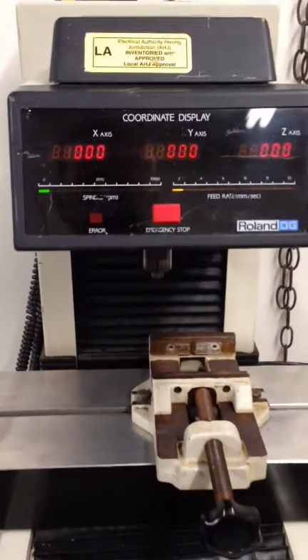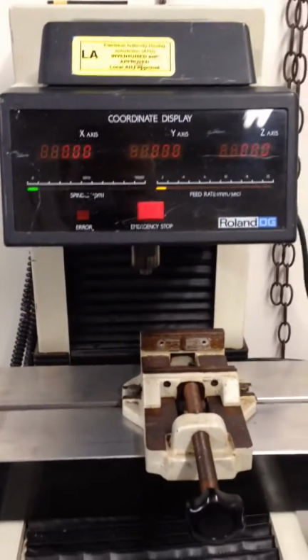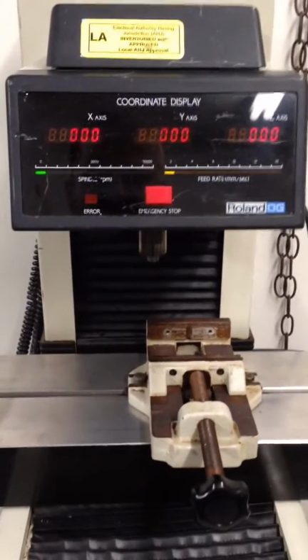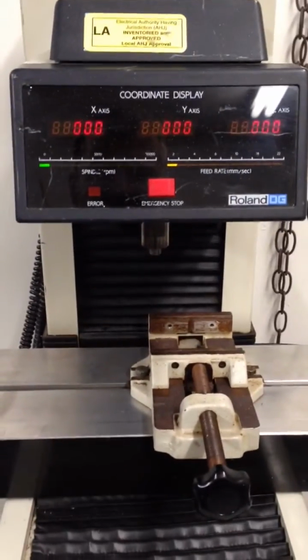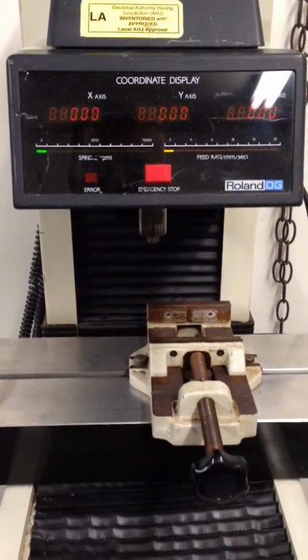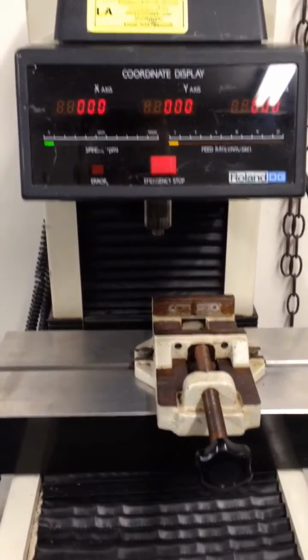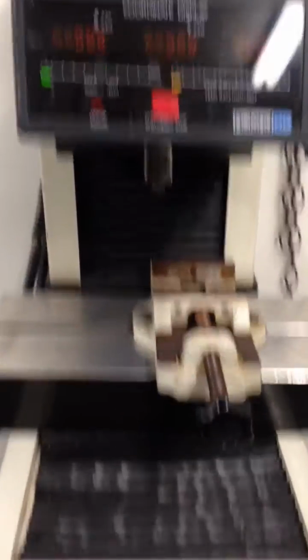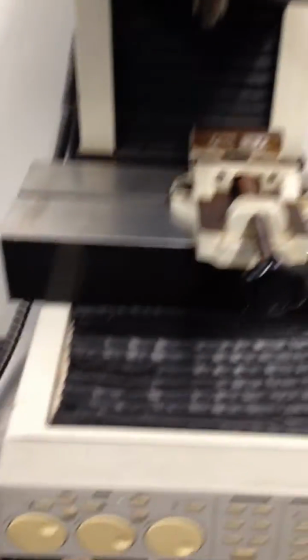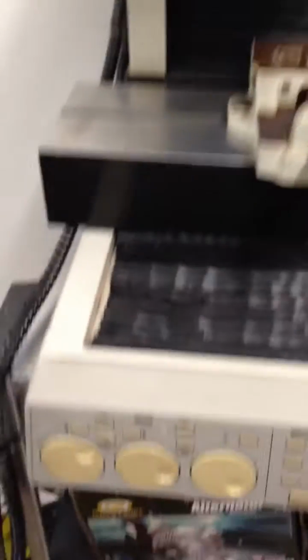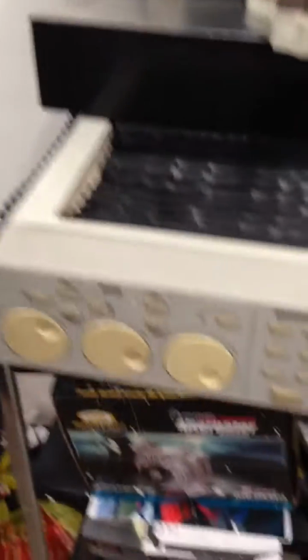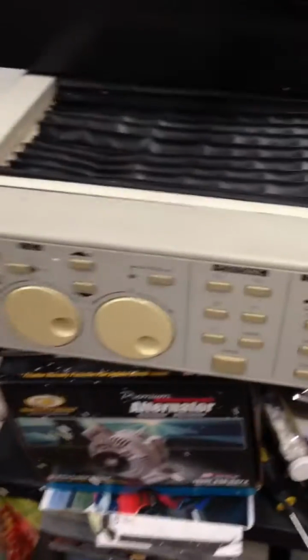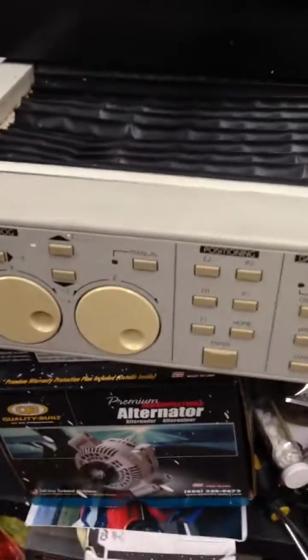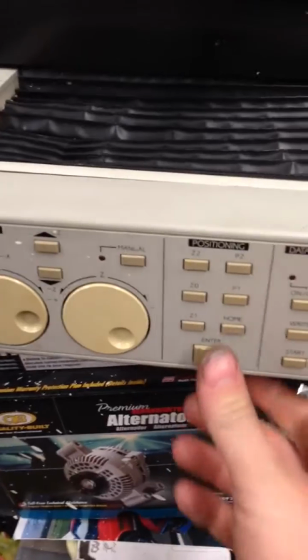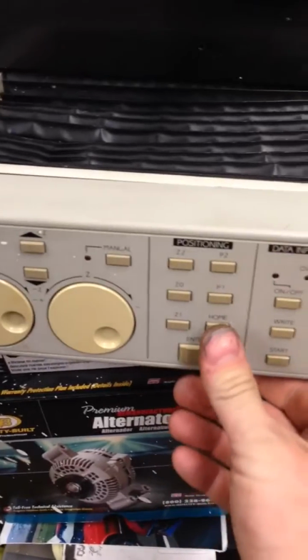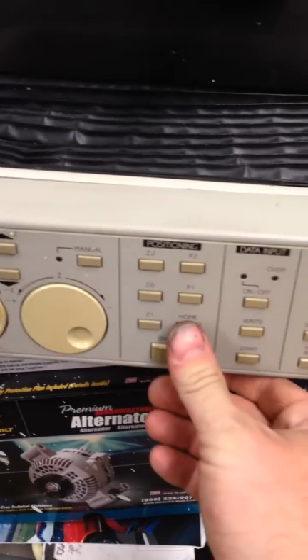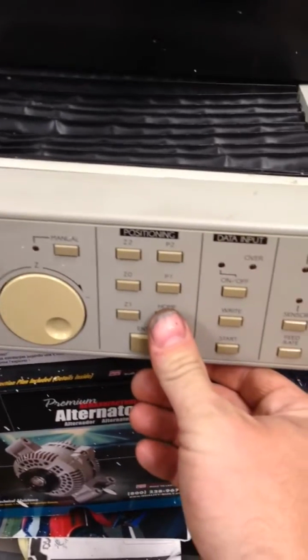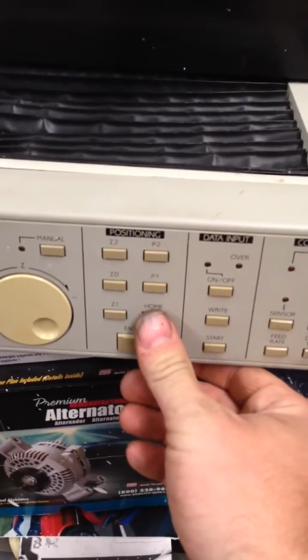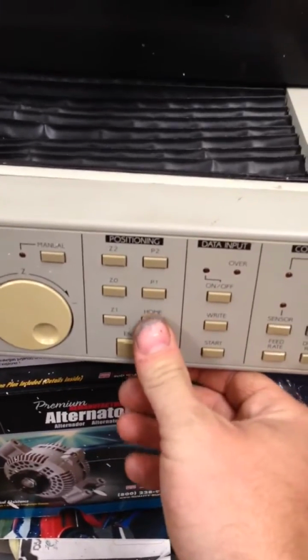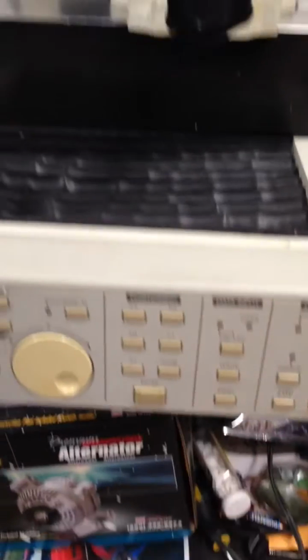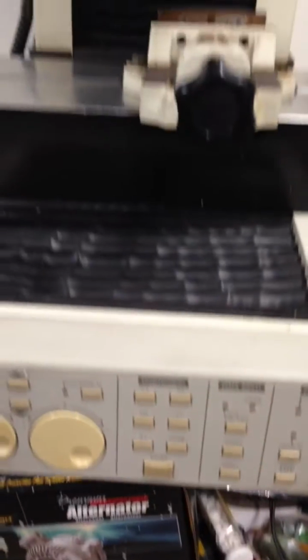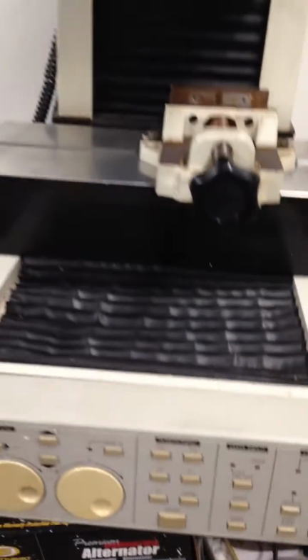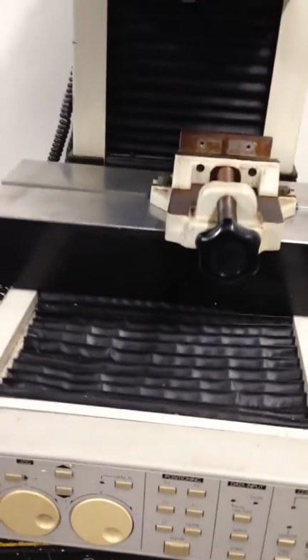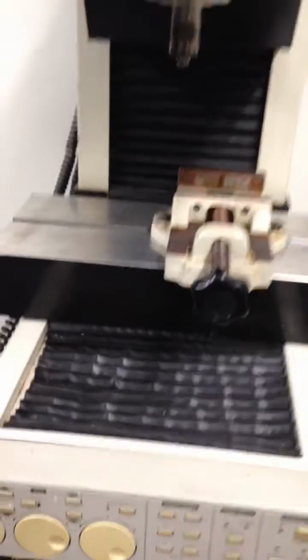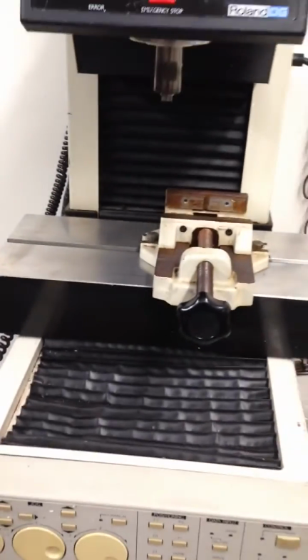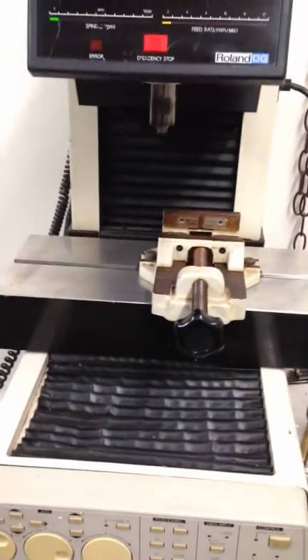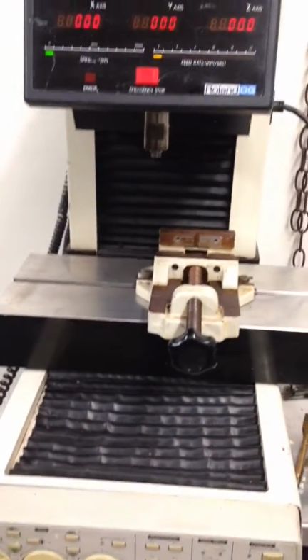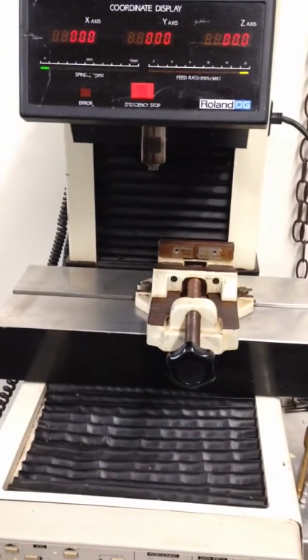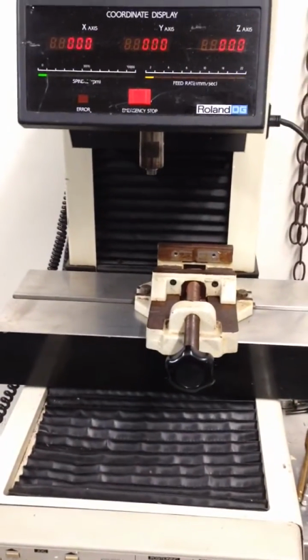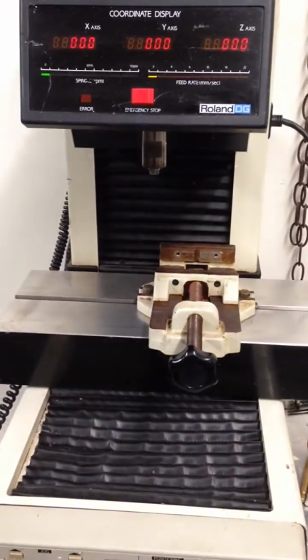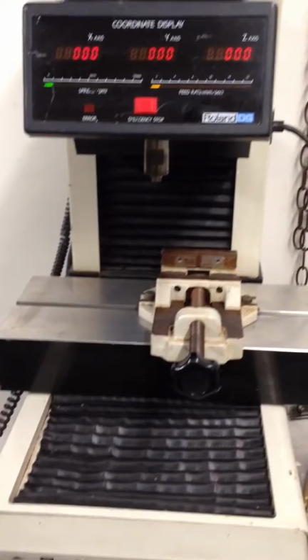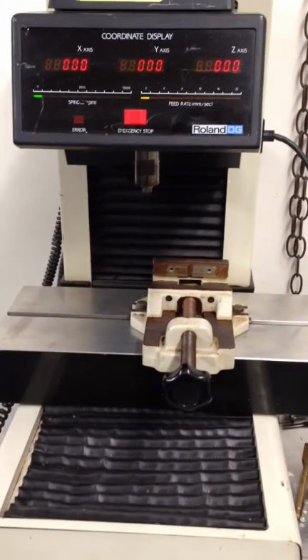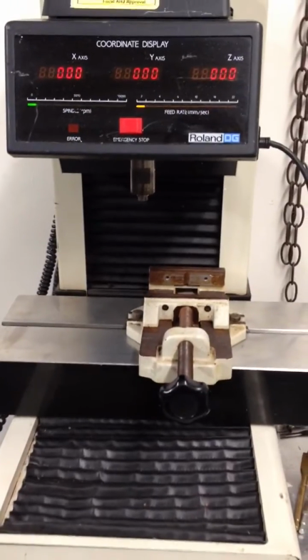It needs to be homed. Press the home button and it sets everything to zero. There you go.